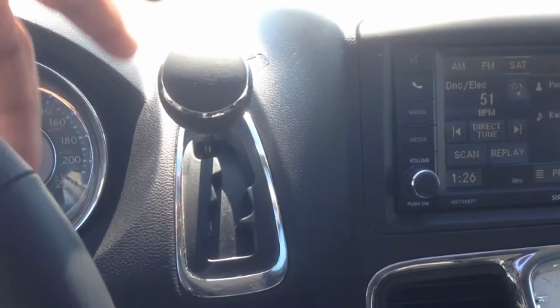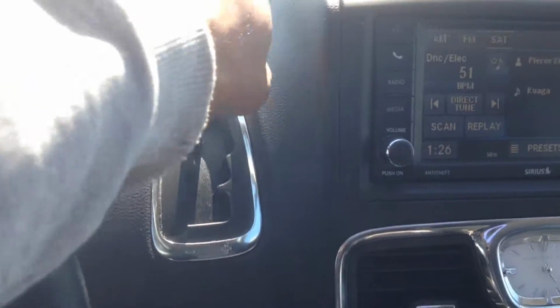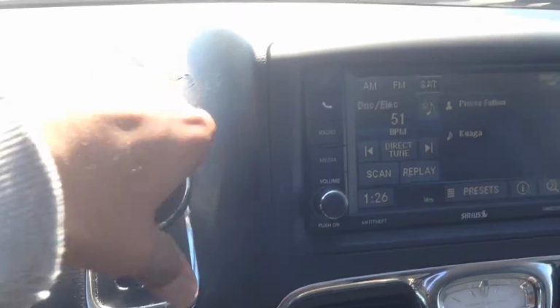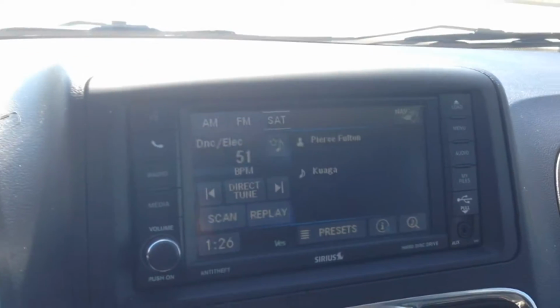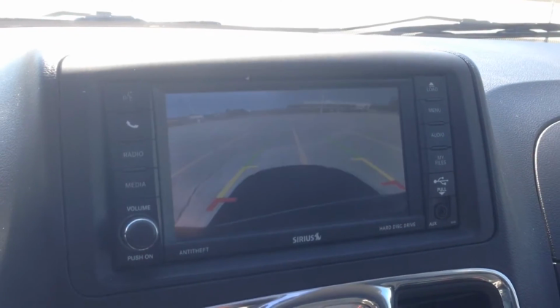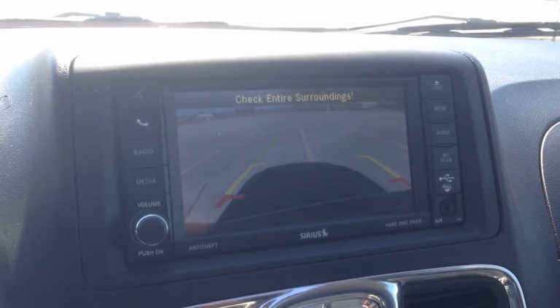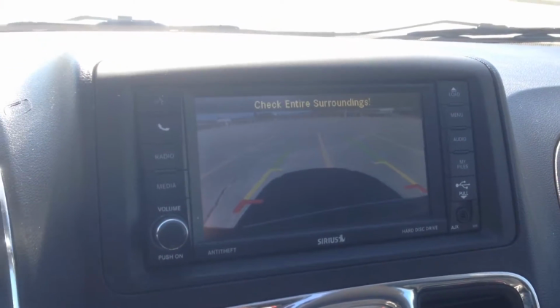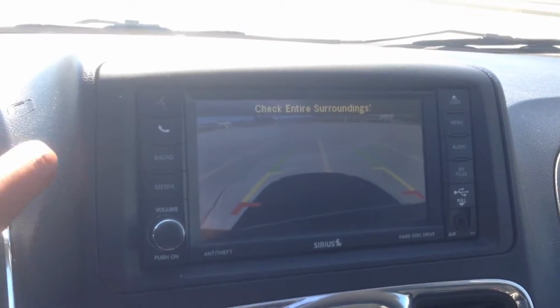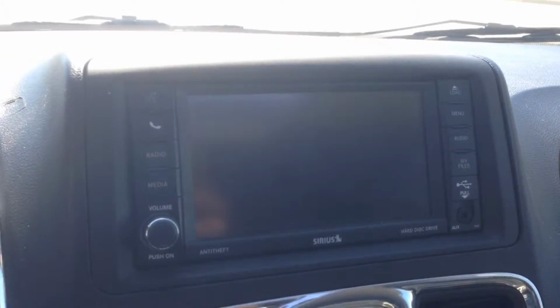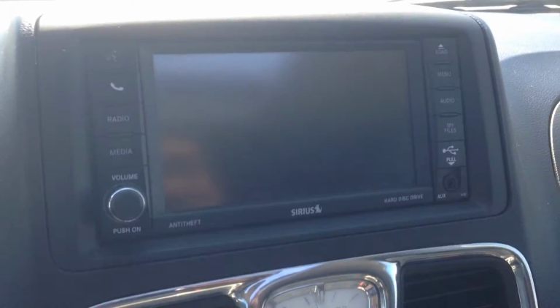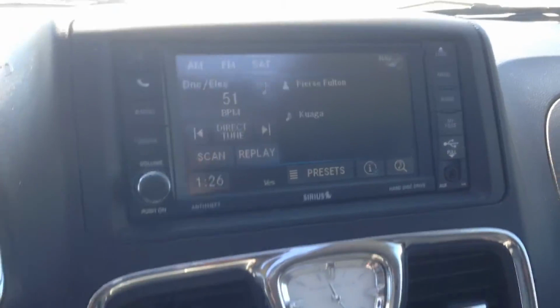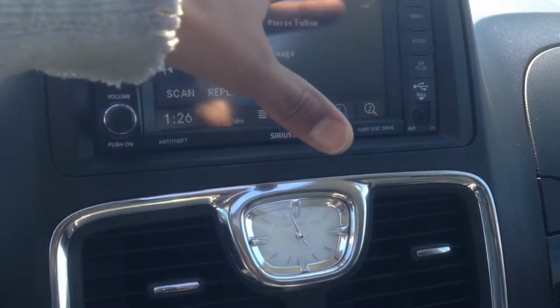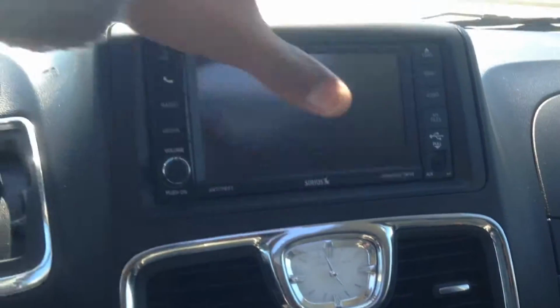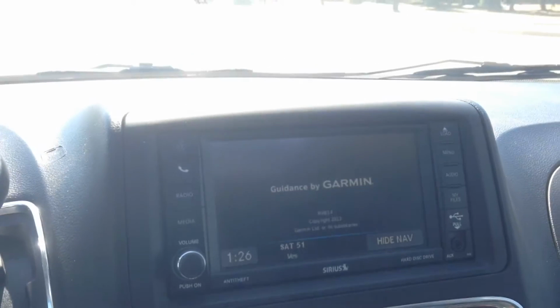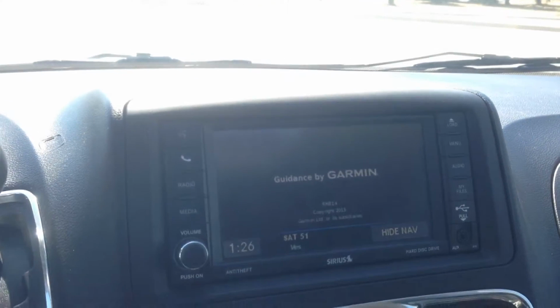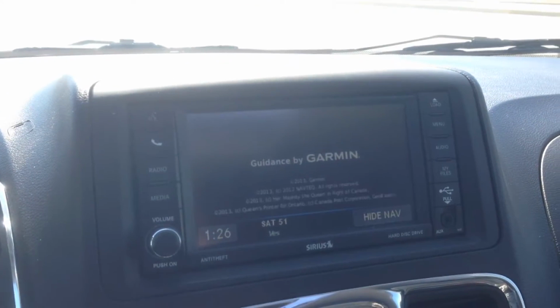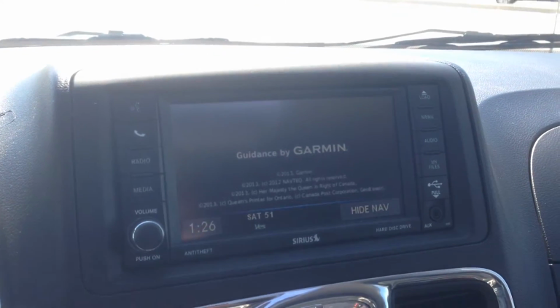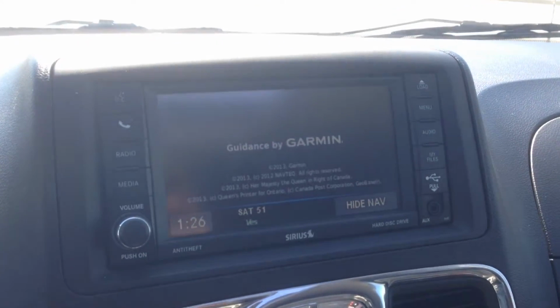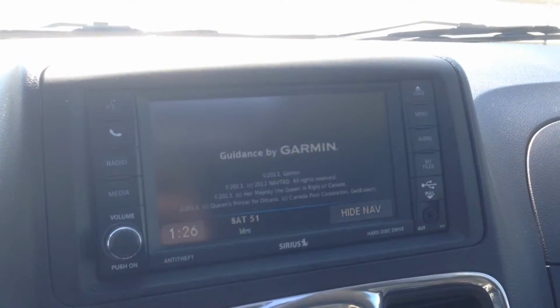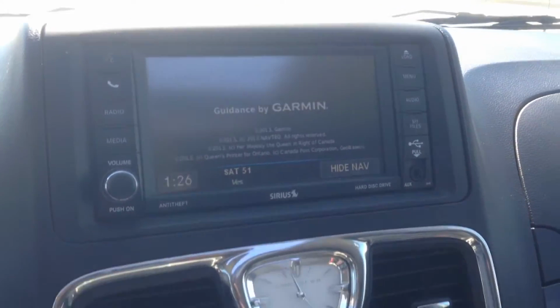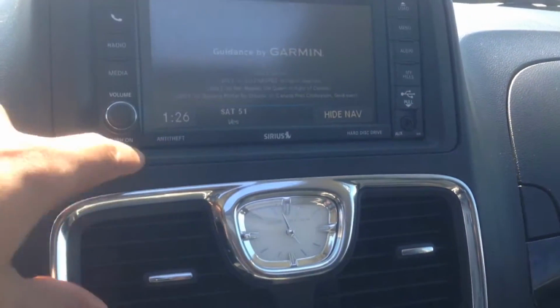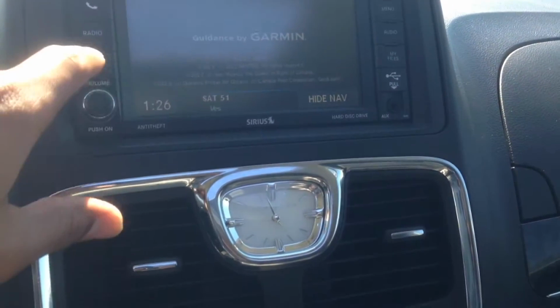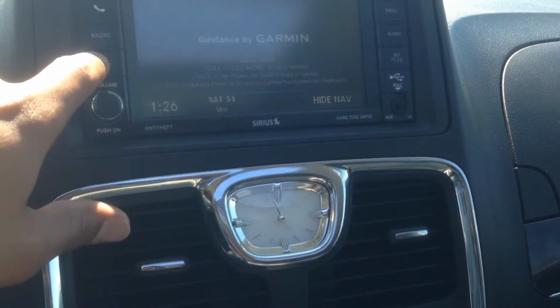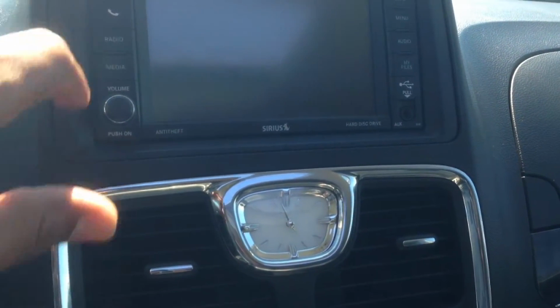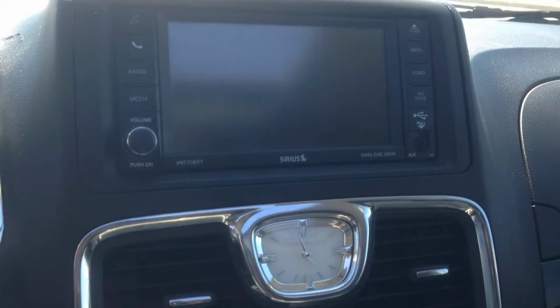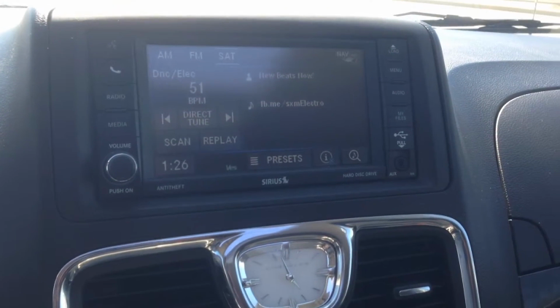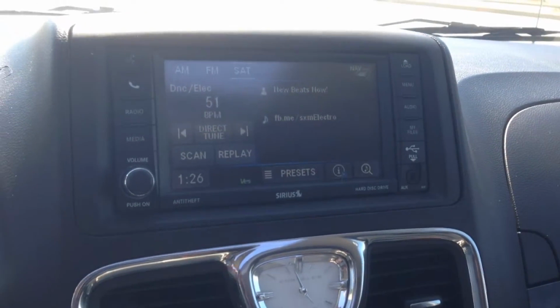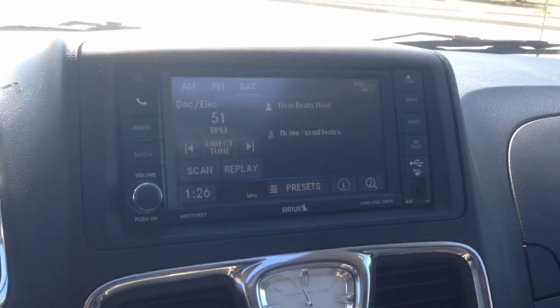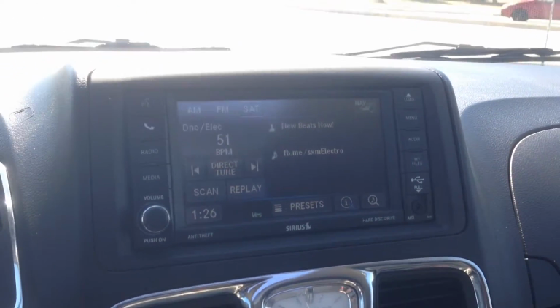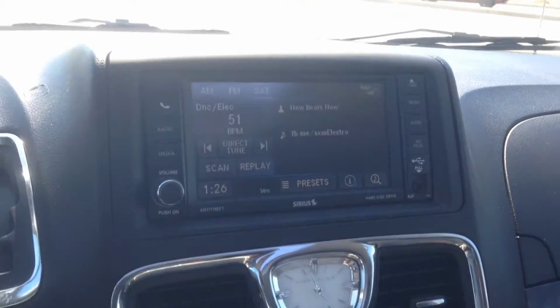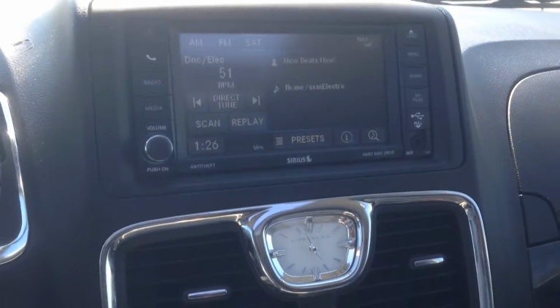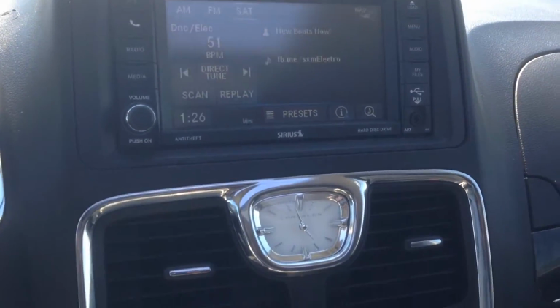Shifting down into reverse will bring up our backup camera. We've also got navigation on the system as well, guidance by Garmin. Lots of features that are going to help you along your way in driving.